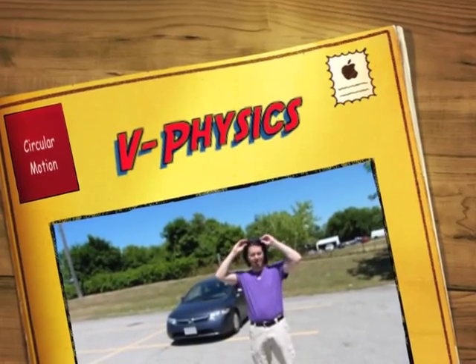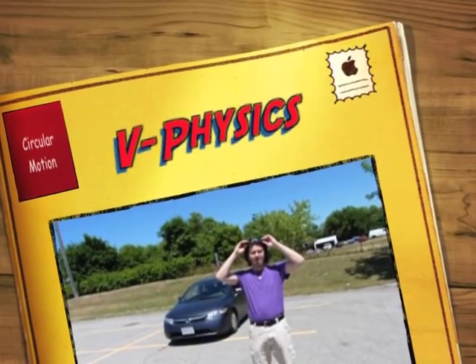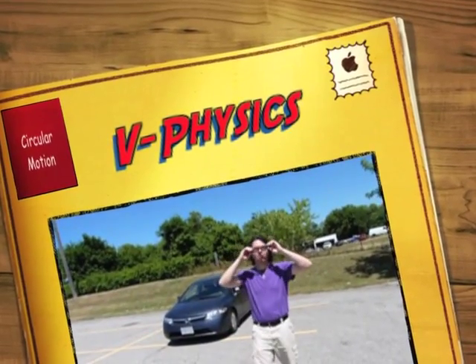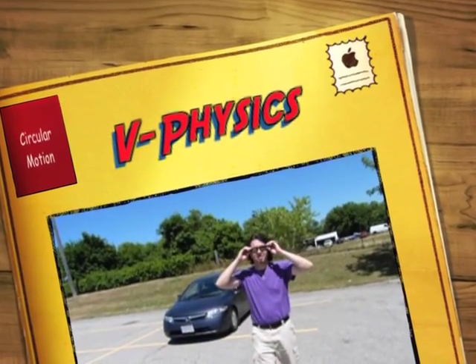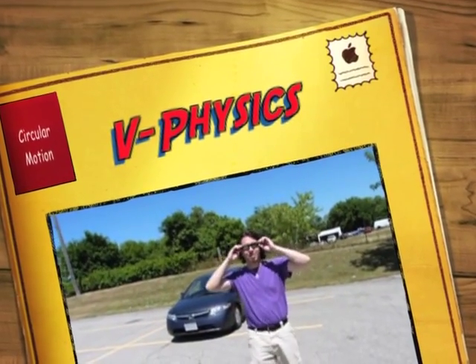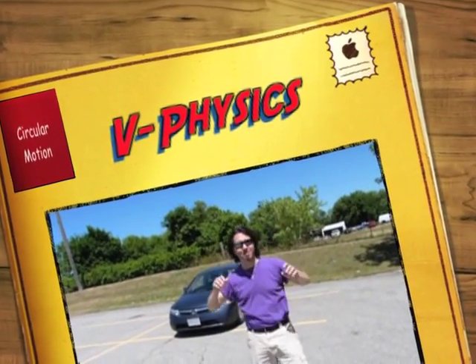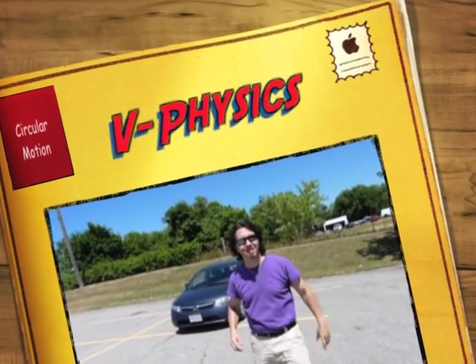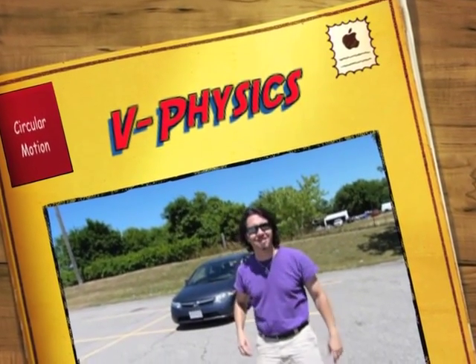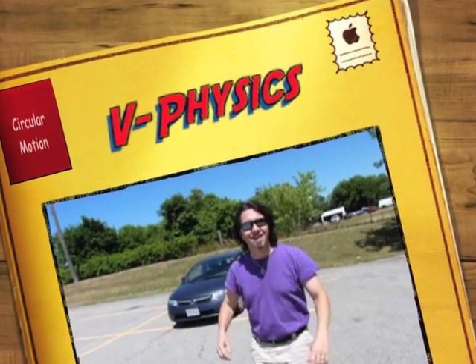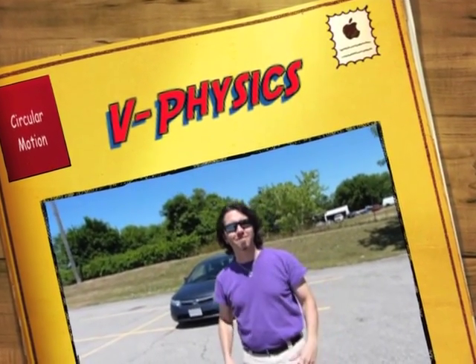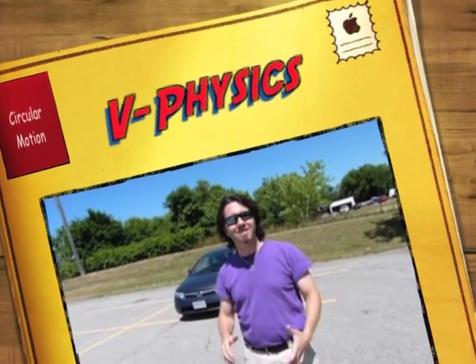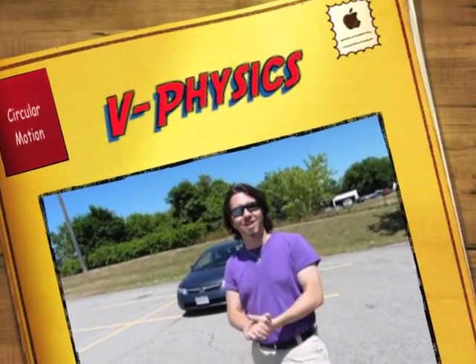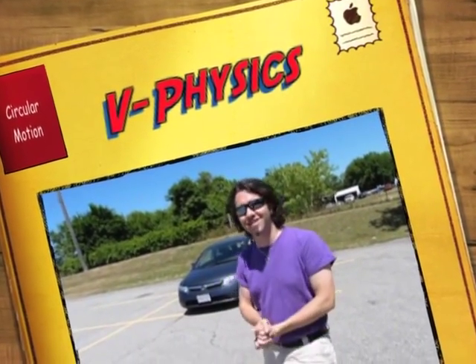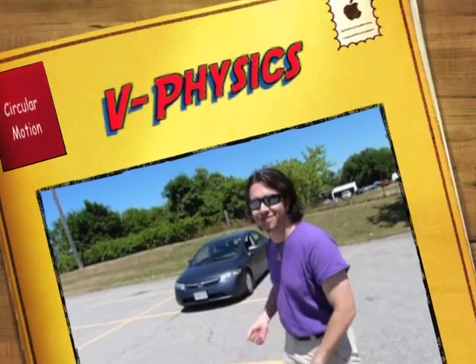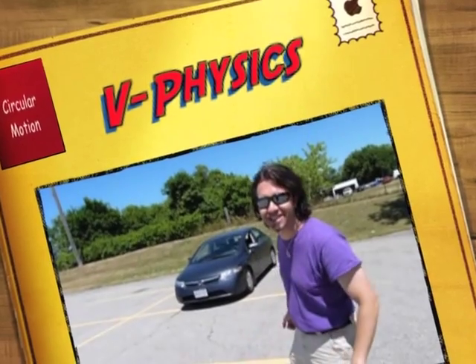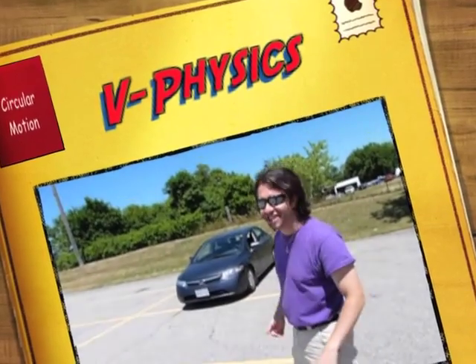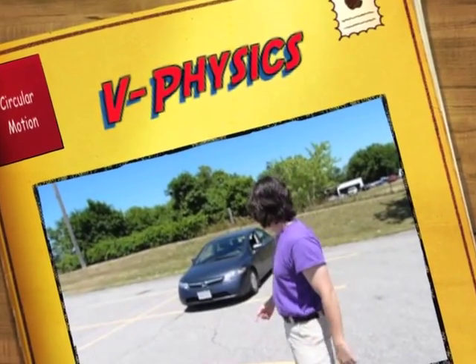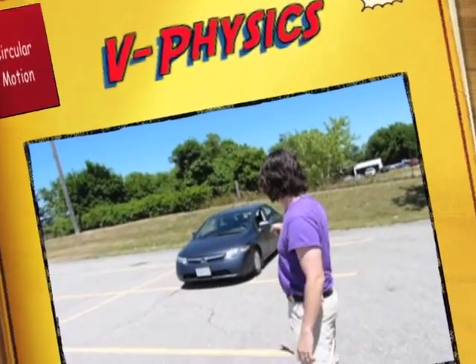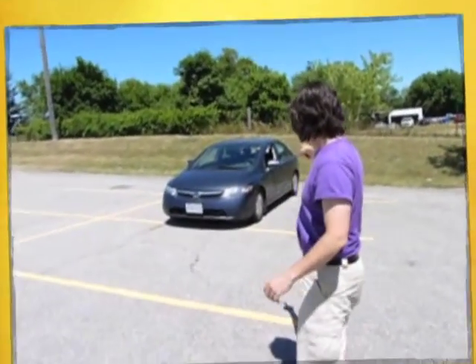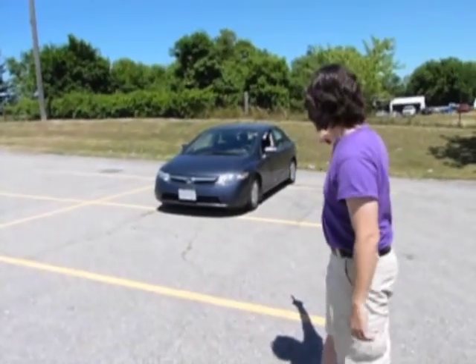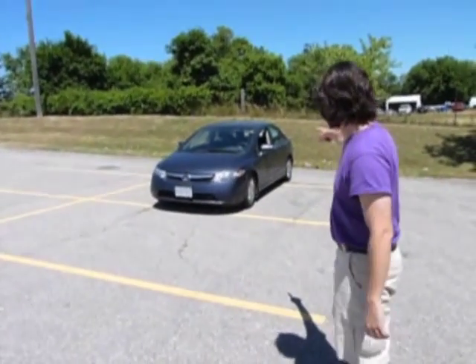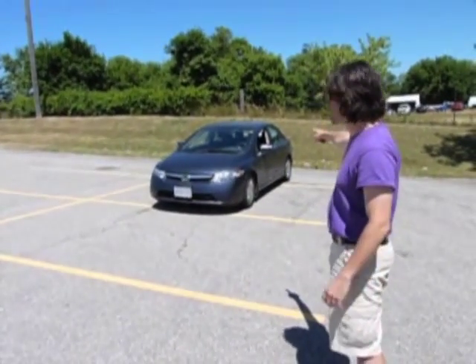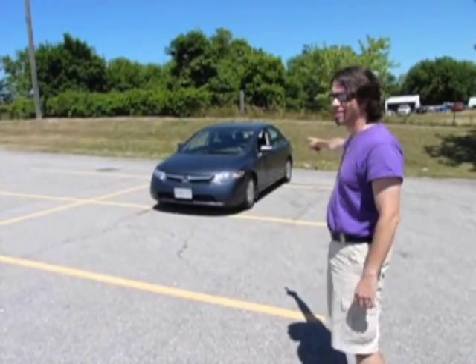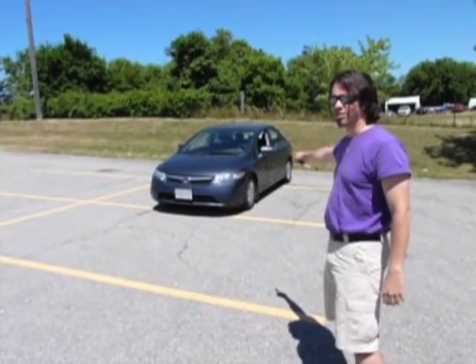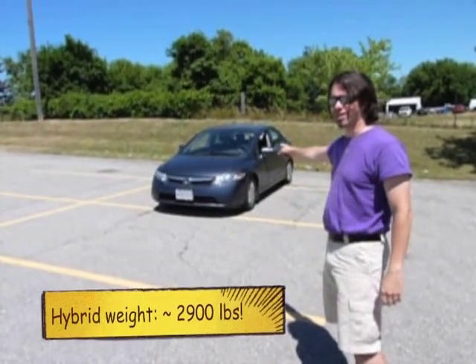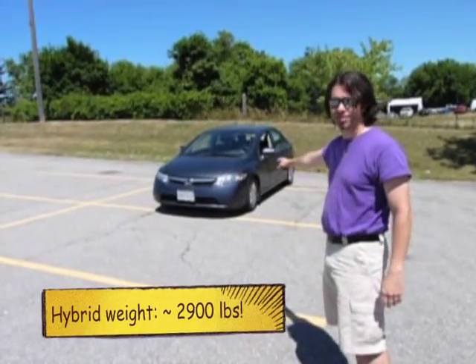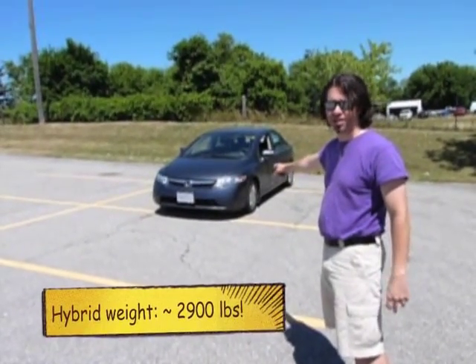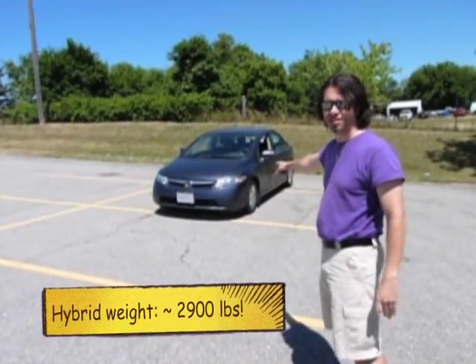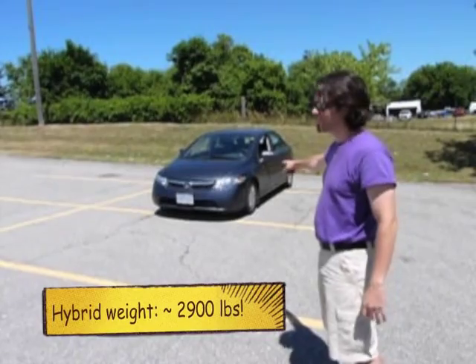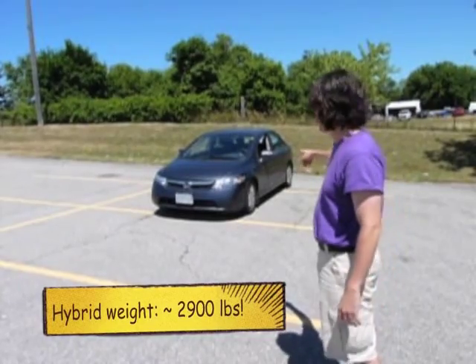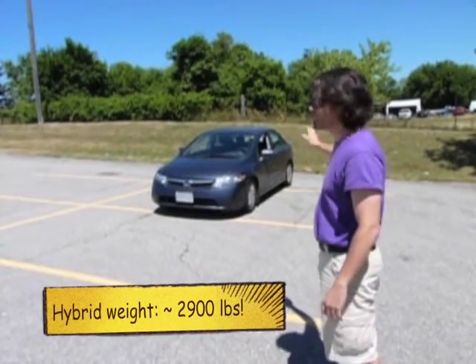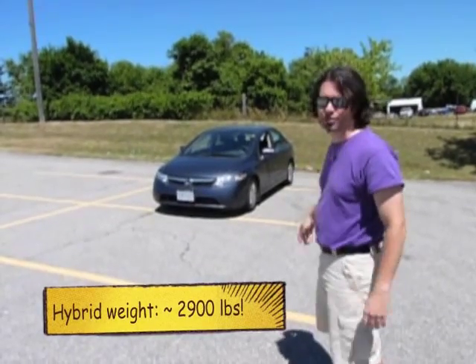Hi, it's too bright without my sunglasses. So I'm Mr. Valeta, and this is my Honda Civic Hybrid, which is a very heavy car because of all the batteries.